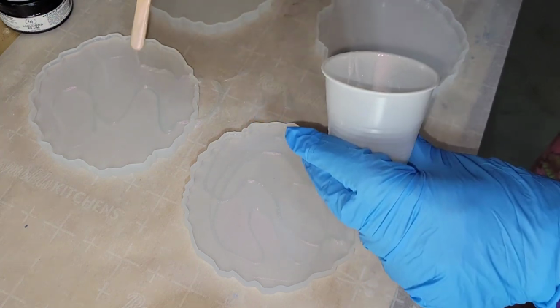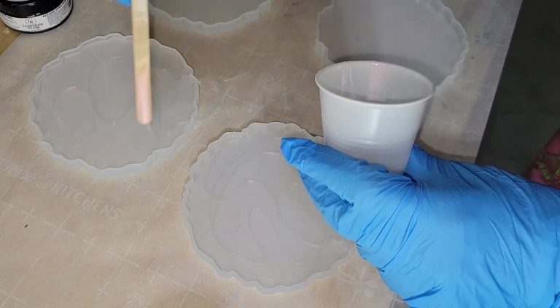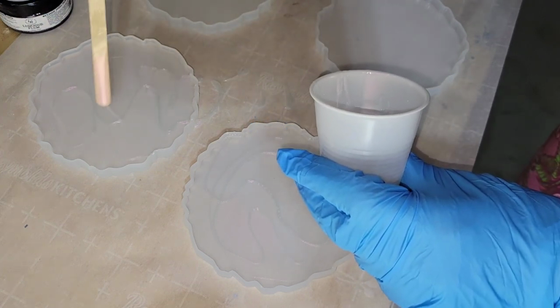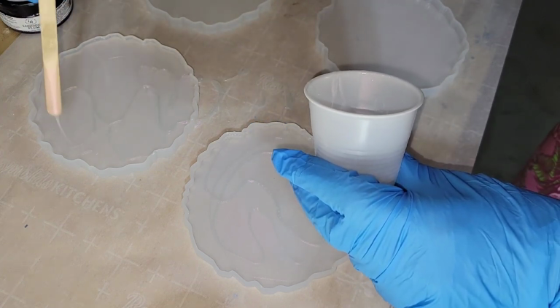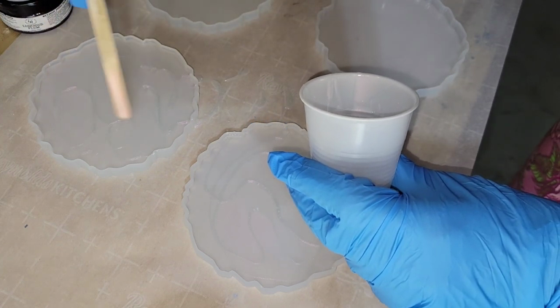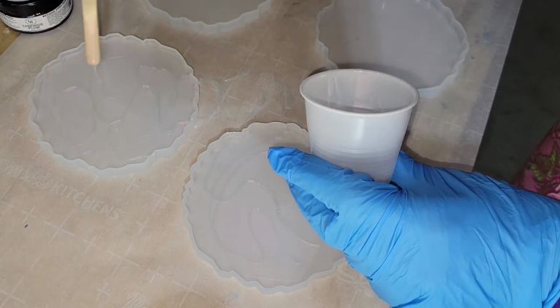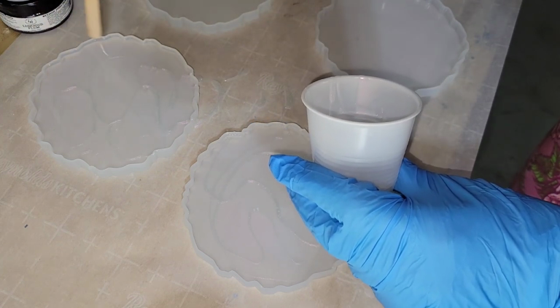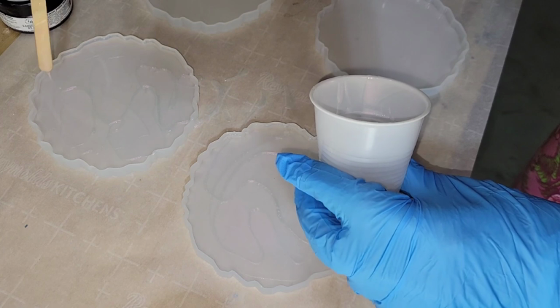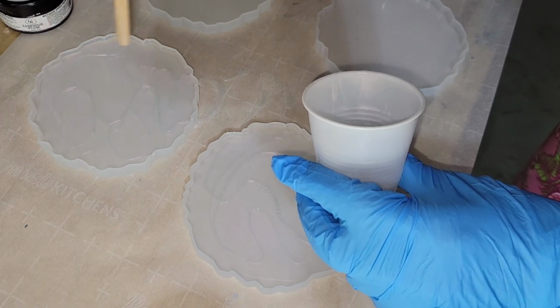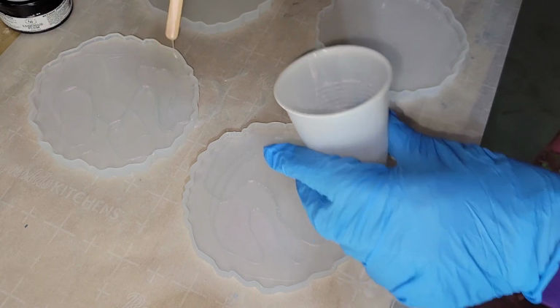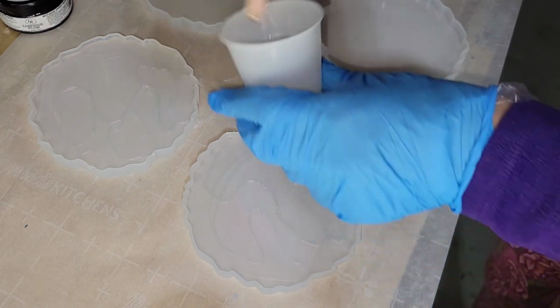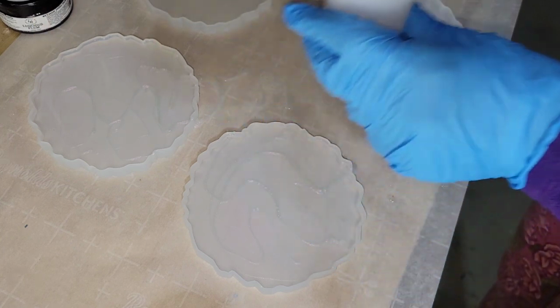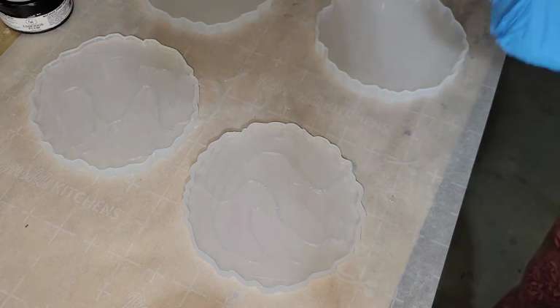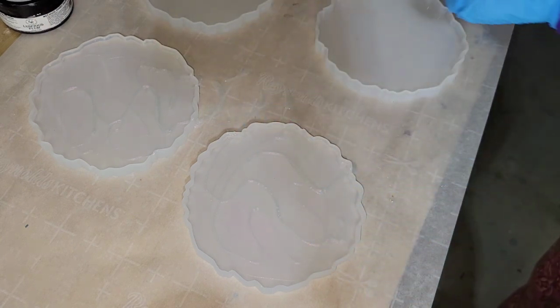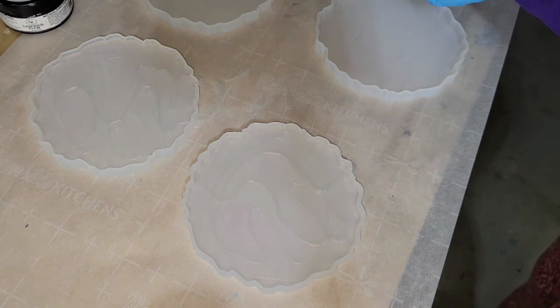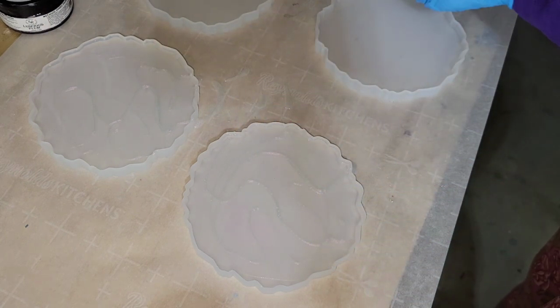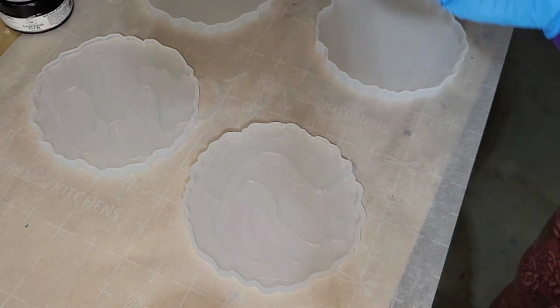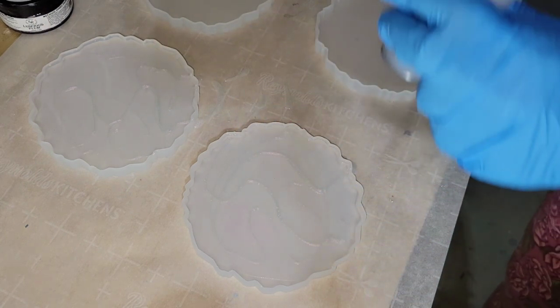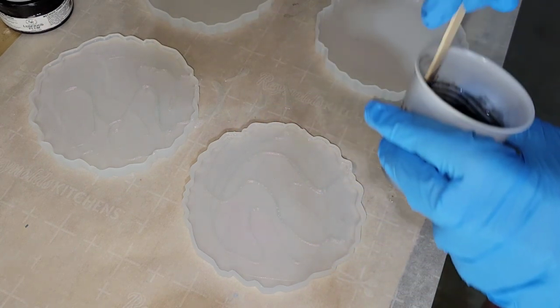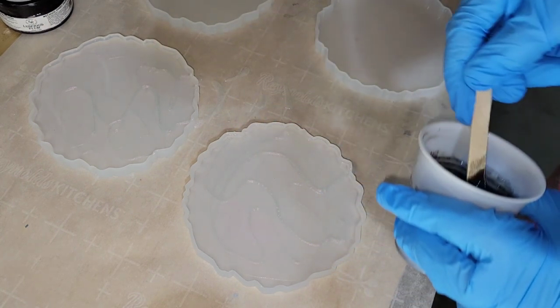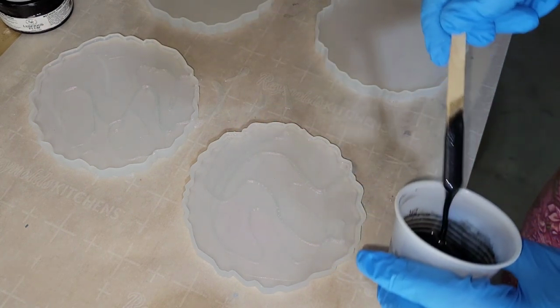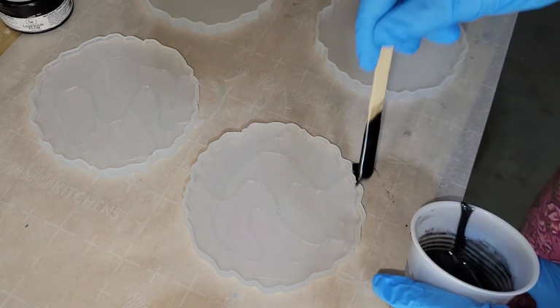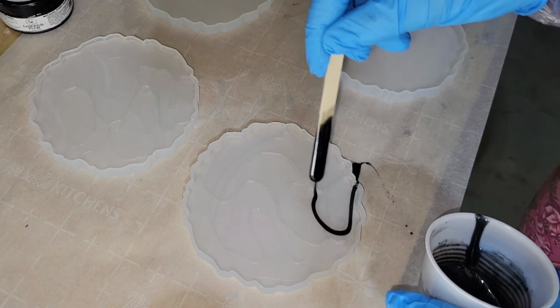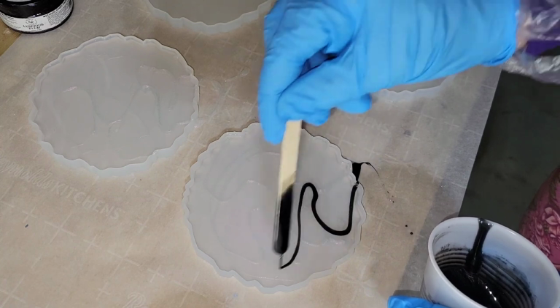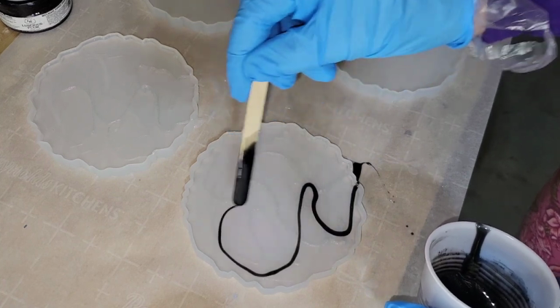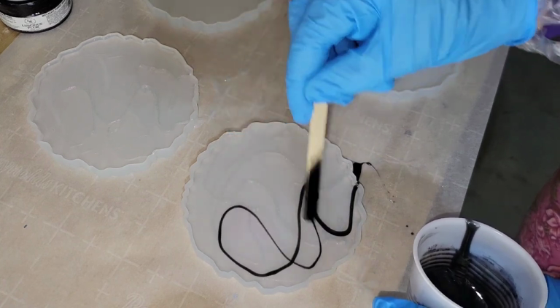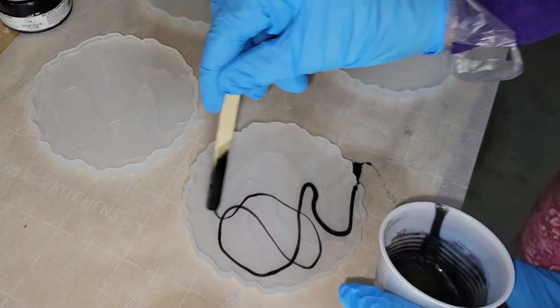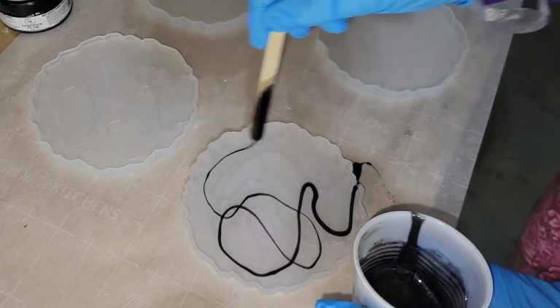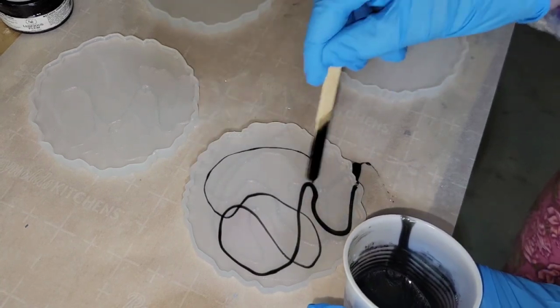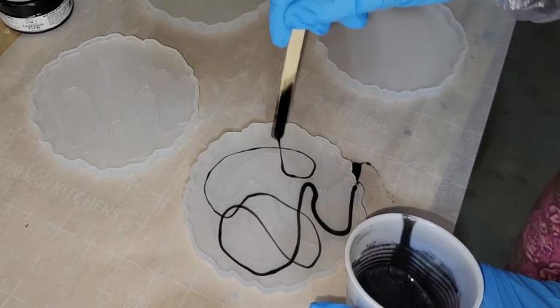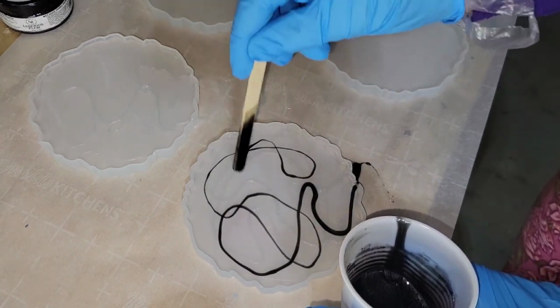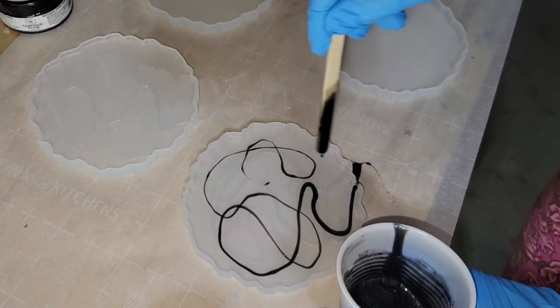Today I'm using the Platinum 360 resin from Laura's Art Corner. It sets up in about 20 minutes after you mix it, so if you use this resin, you want to mix it and start pouring right away.